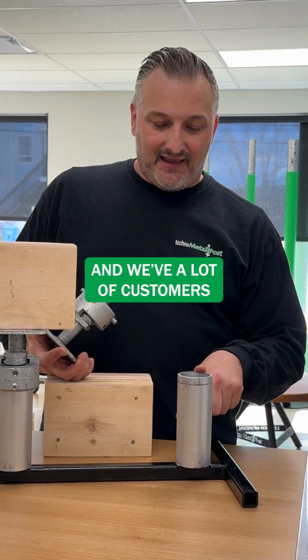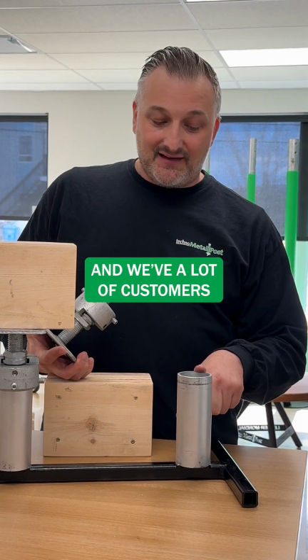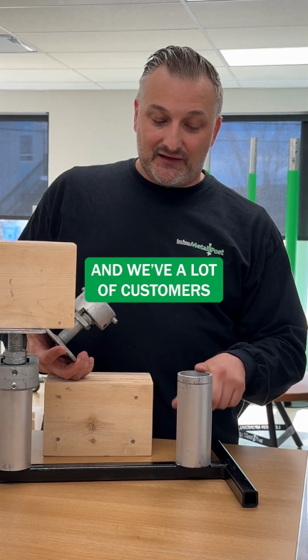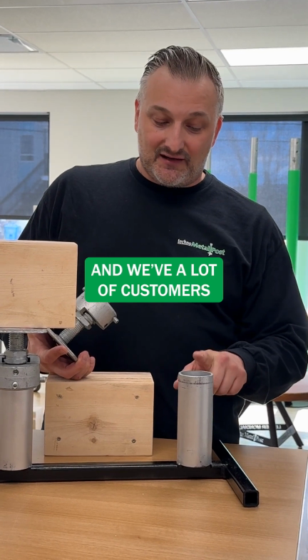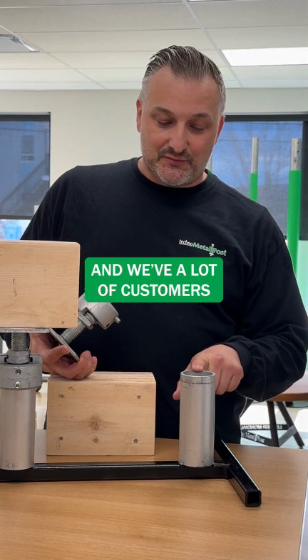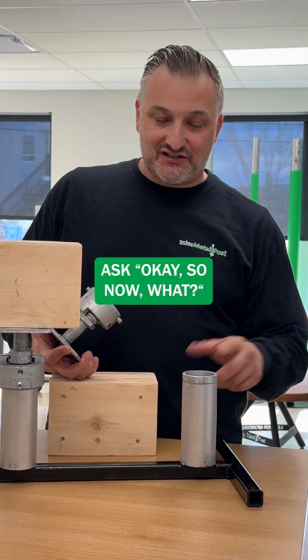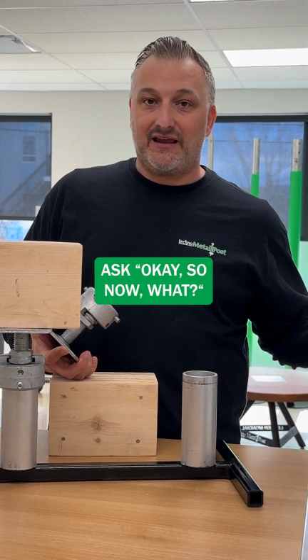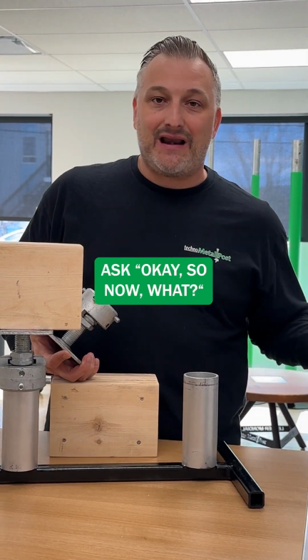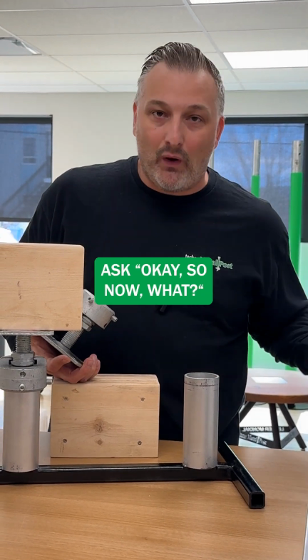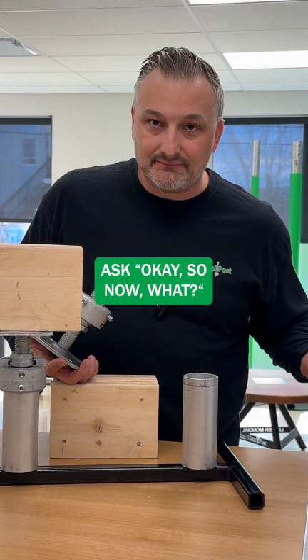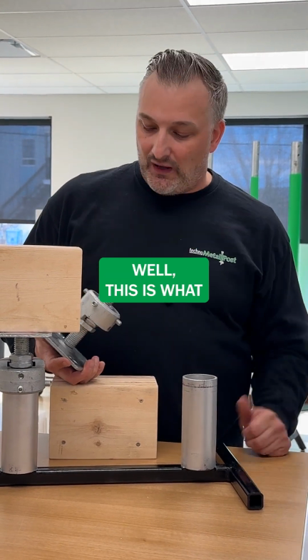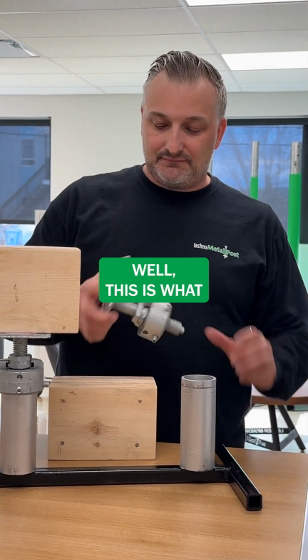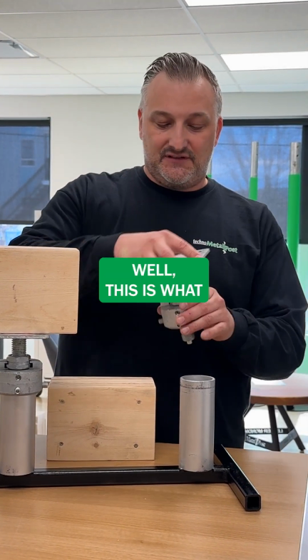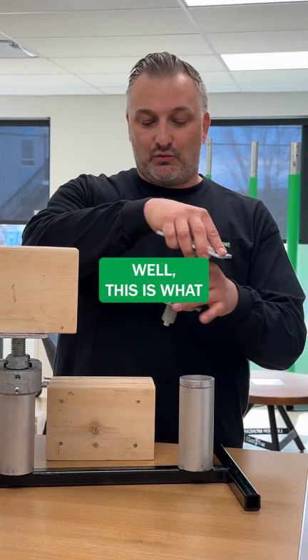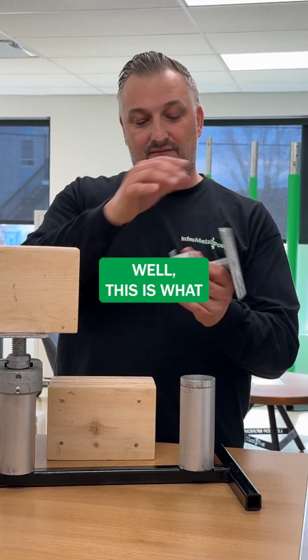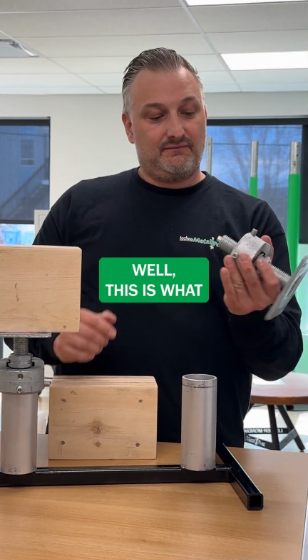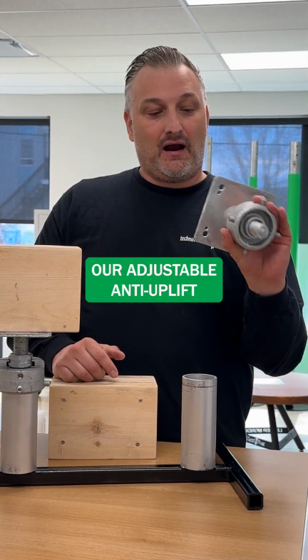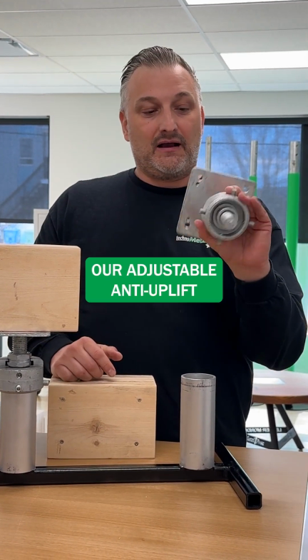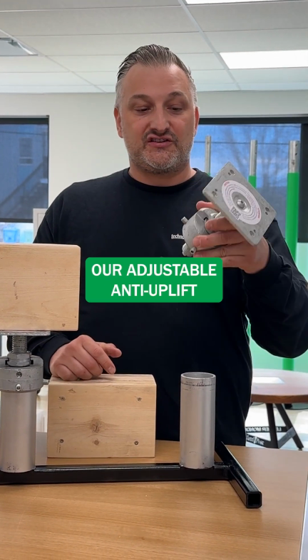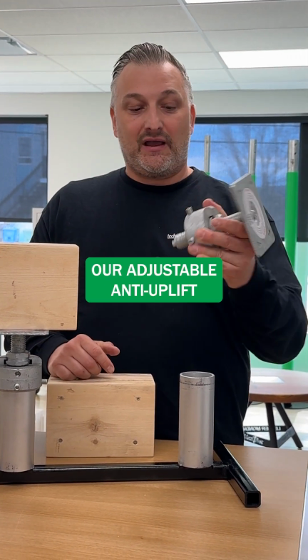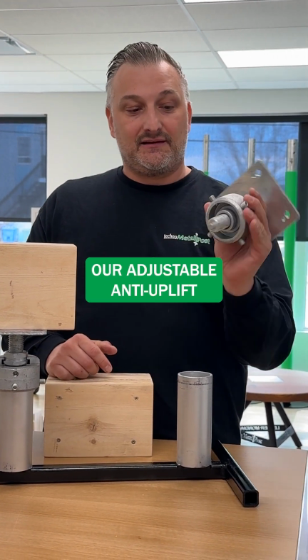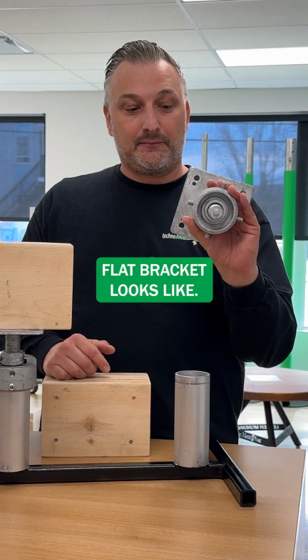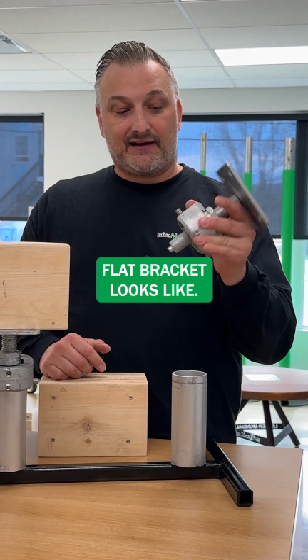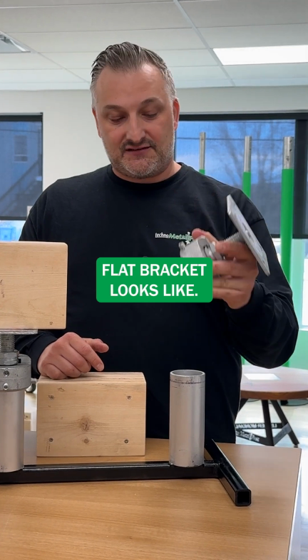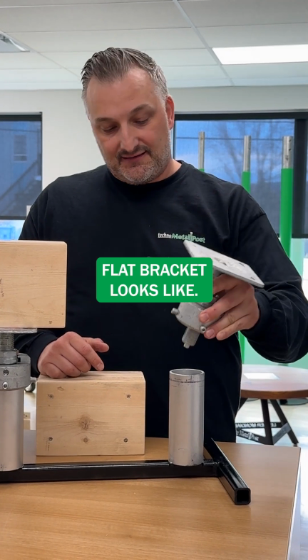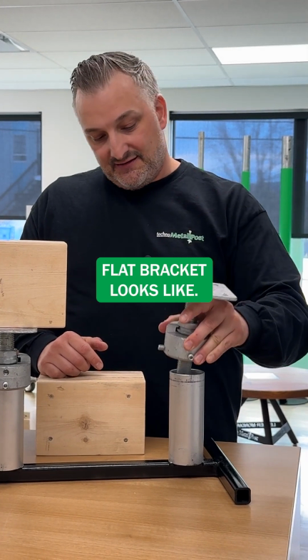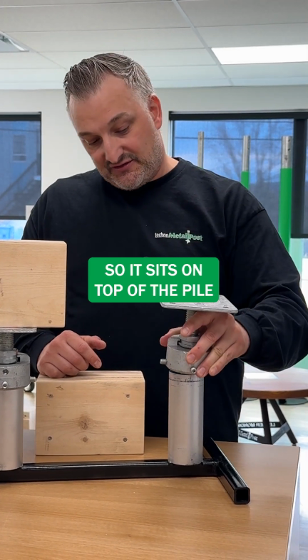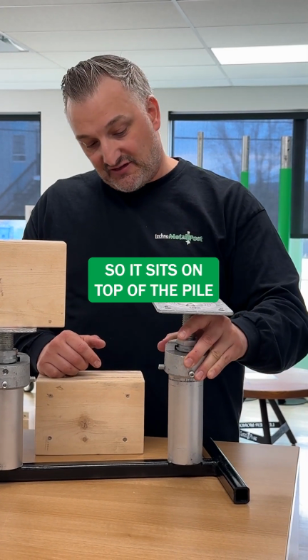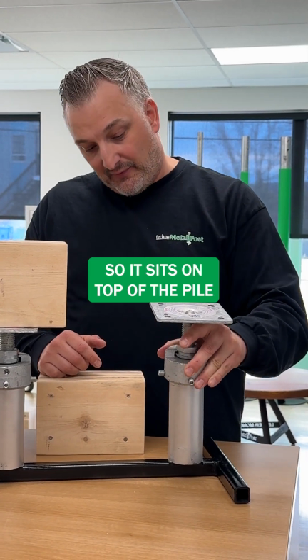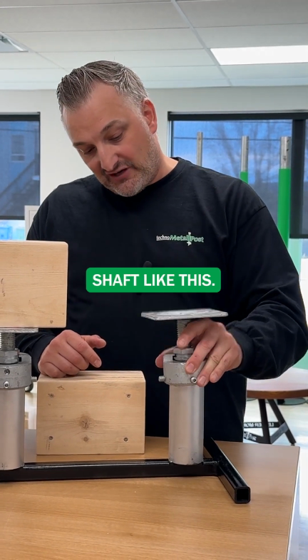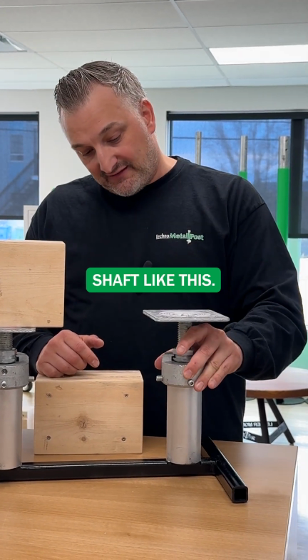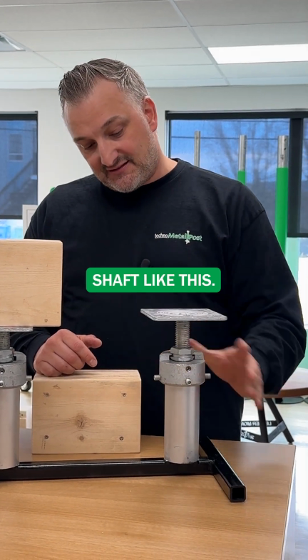We get a lot of customers asking, okay, so now what? Well, this is what our adjustable anti-flip bracket looks like. It sits on top of the pile shaft like this.